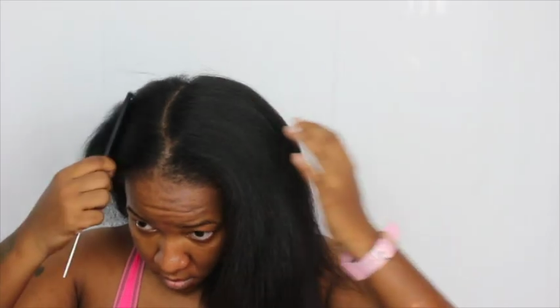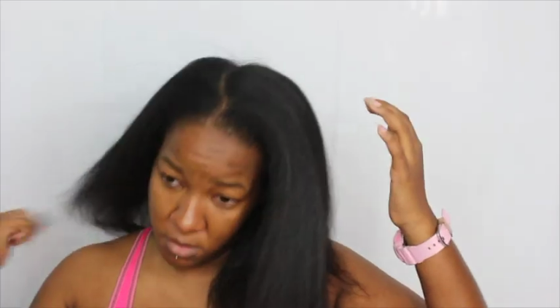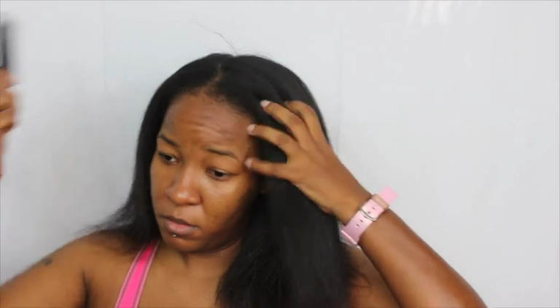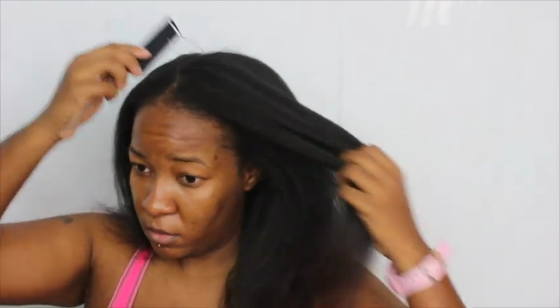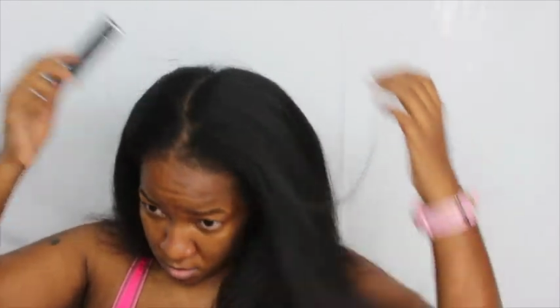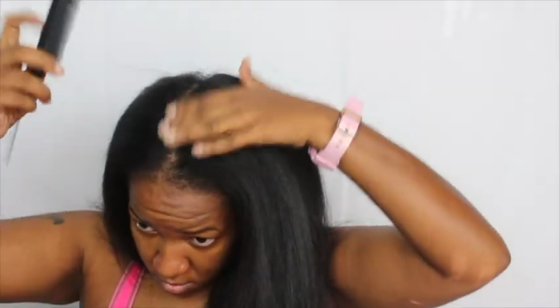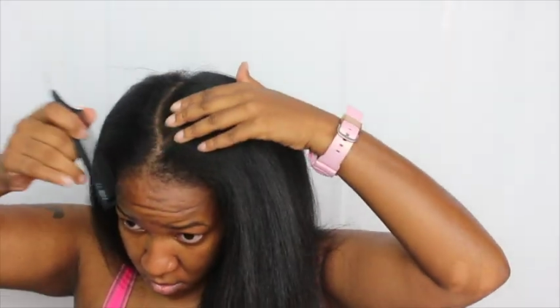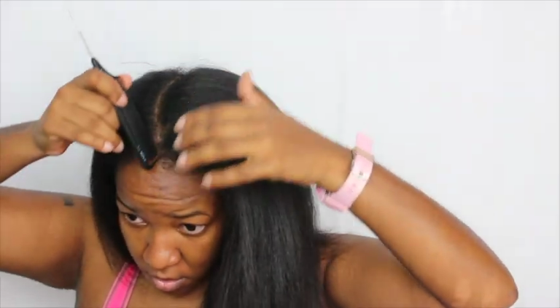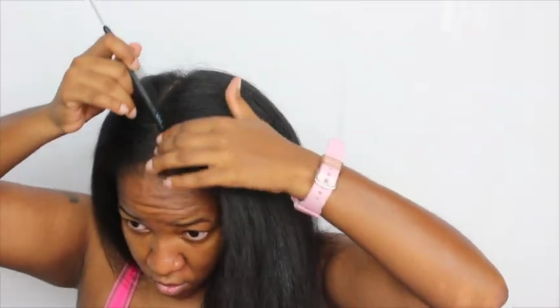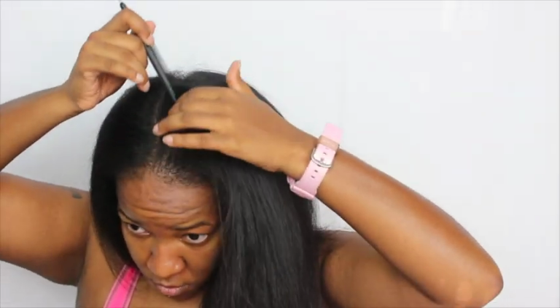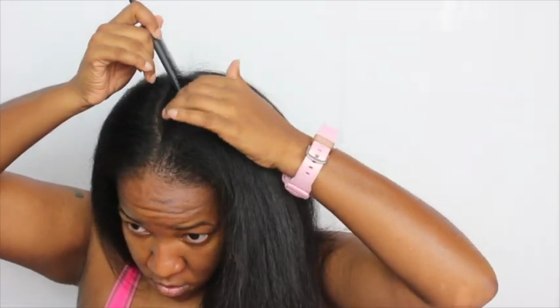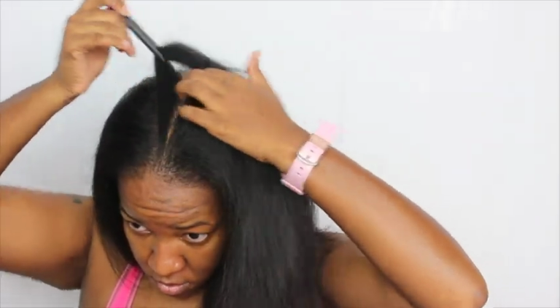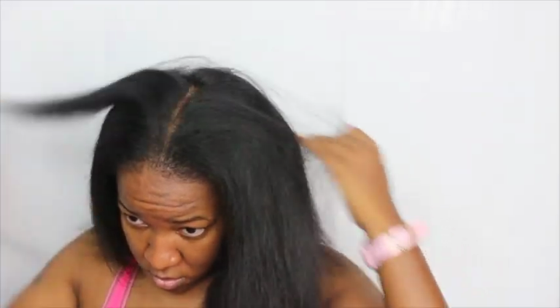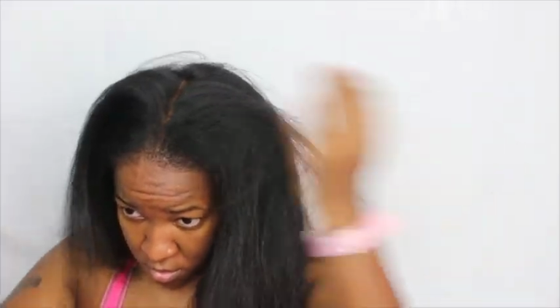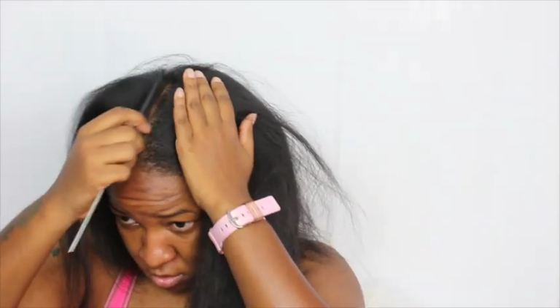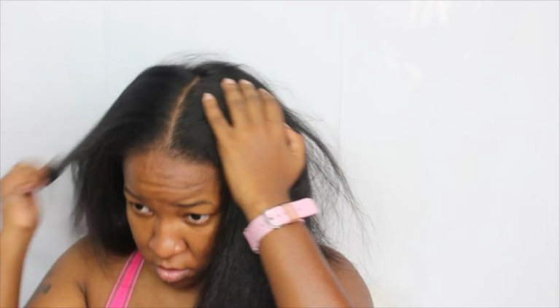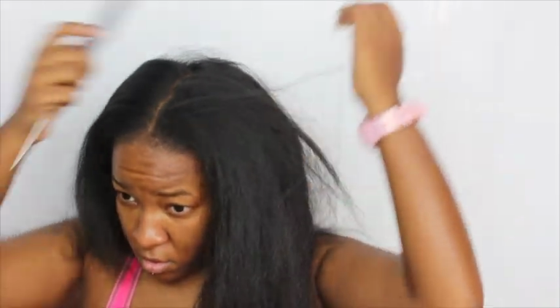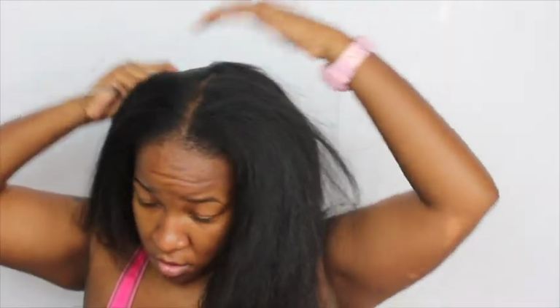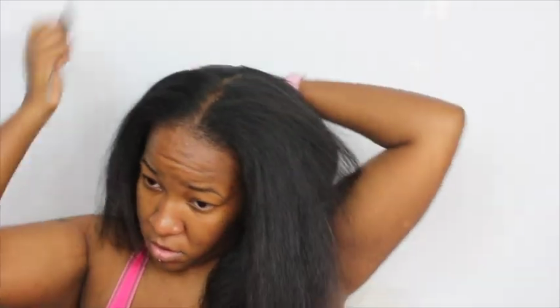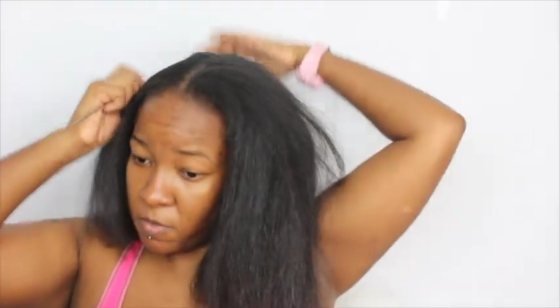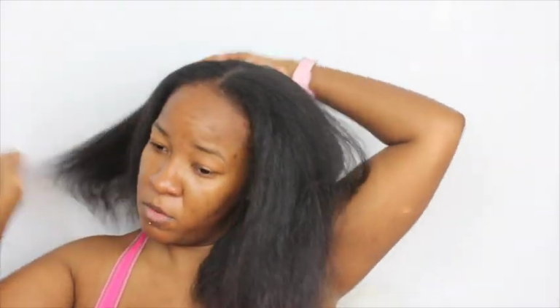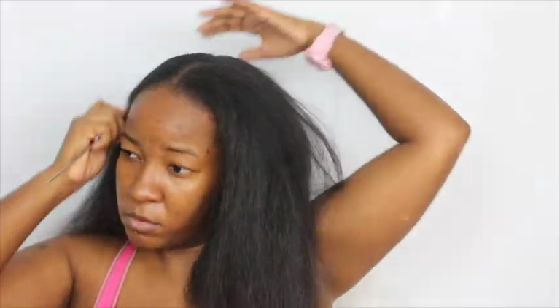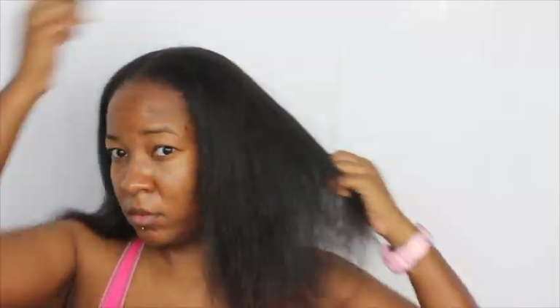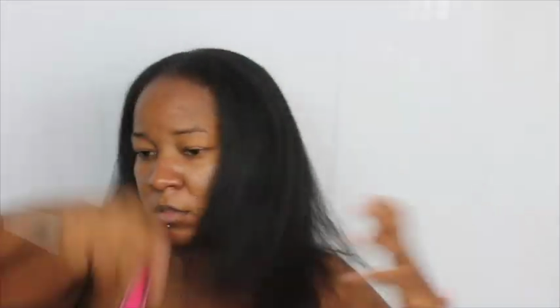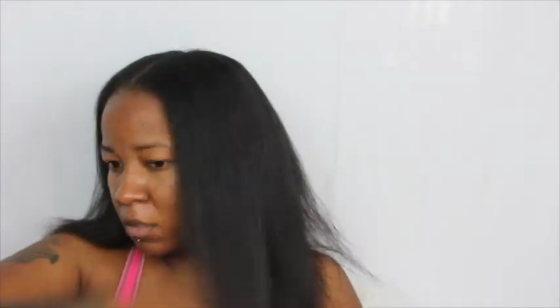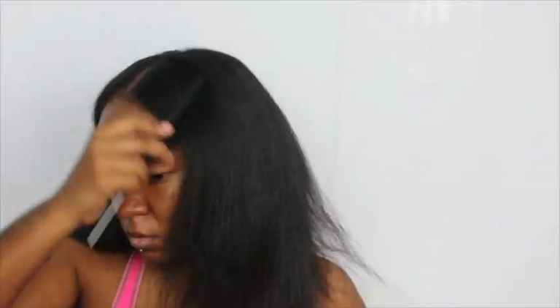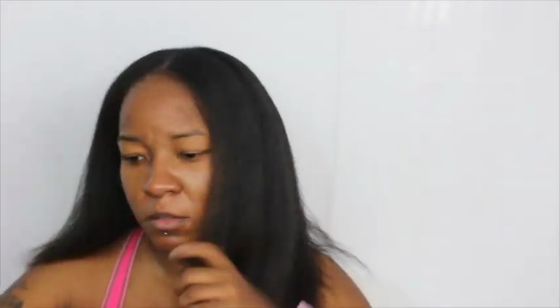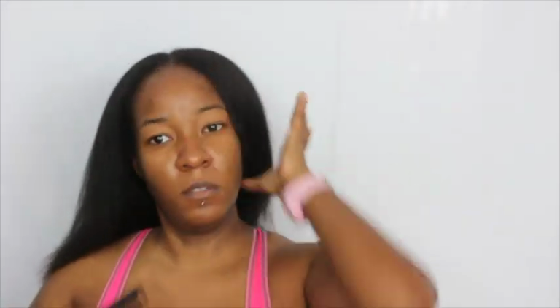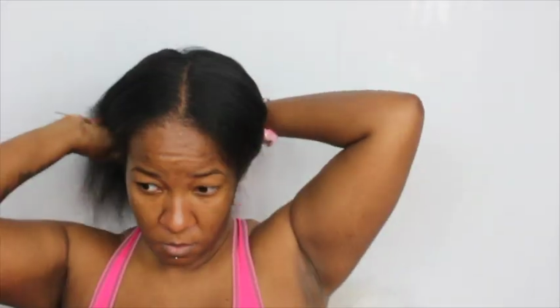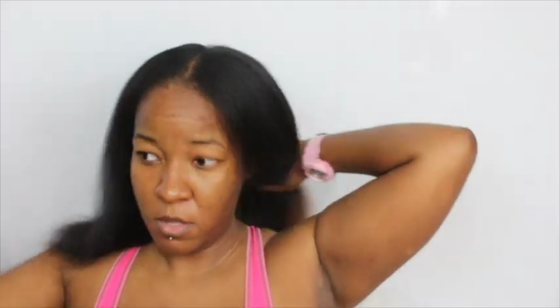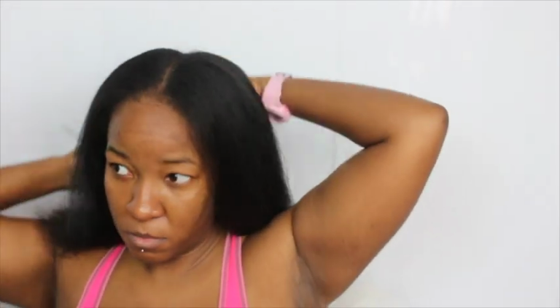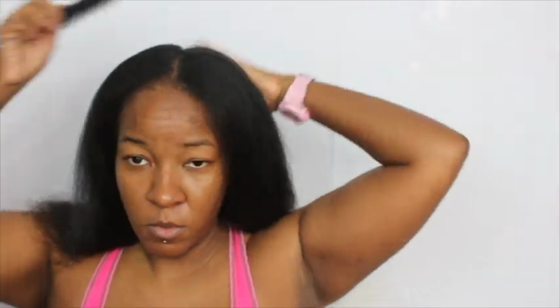This is what my hair looked like after I straightened it, but it wasn't as straight as I figured it would be — it was more frizzy than I expected. So I put a part in the middle so I can wrap my hair.